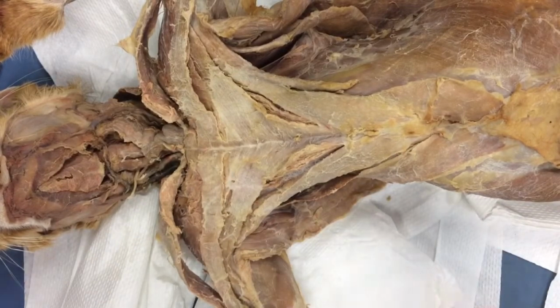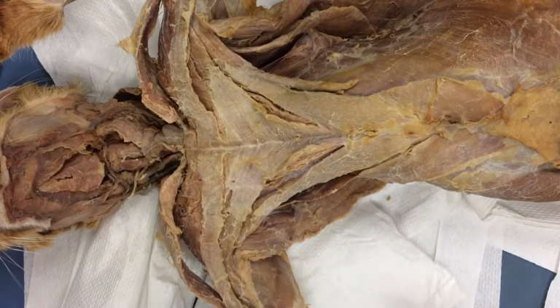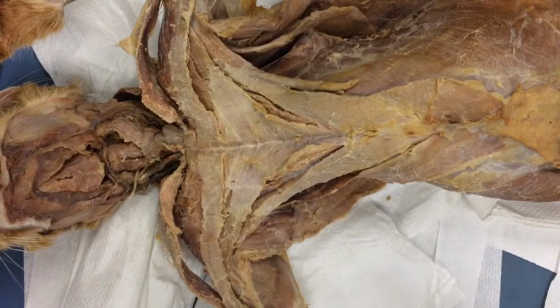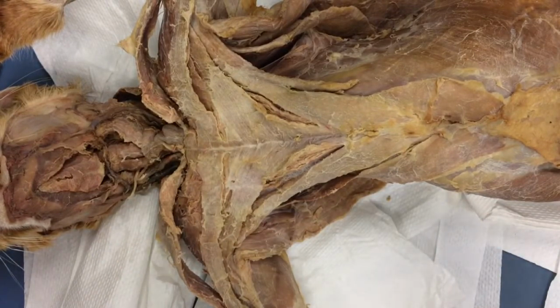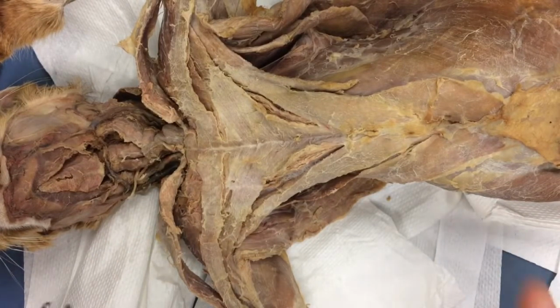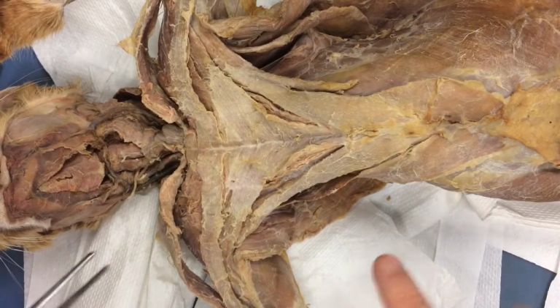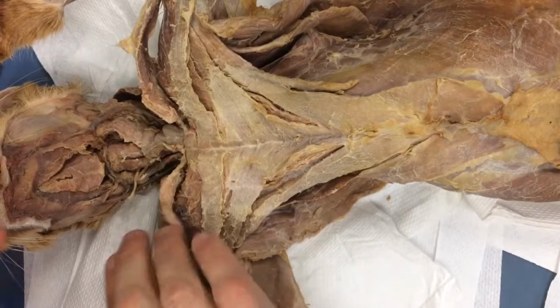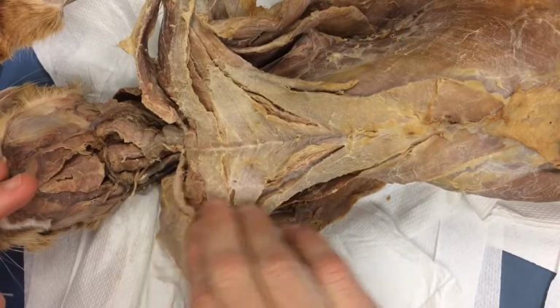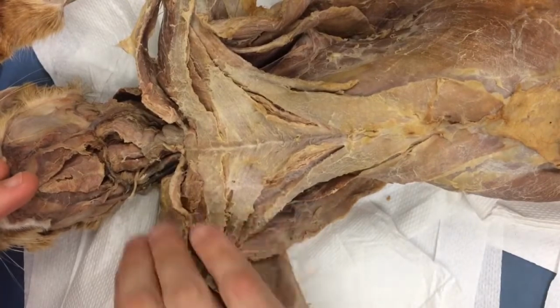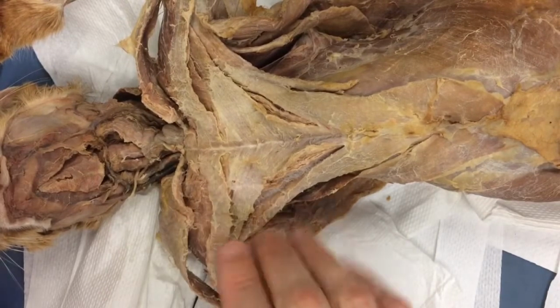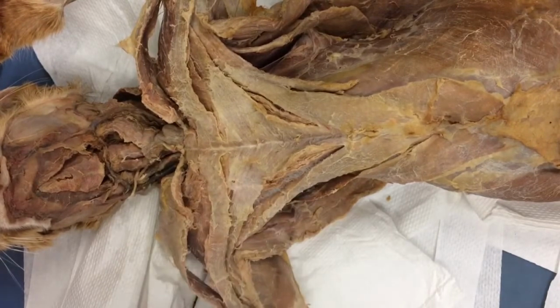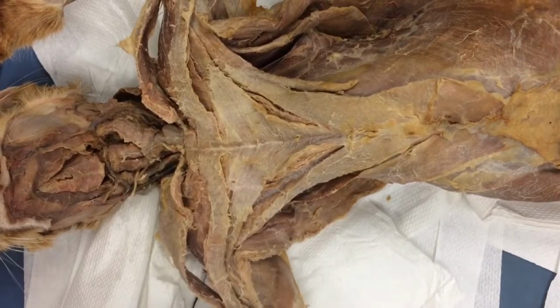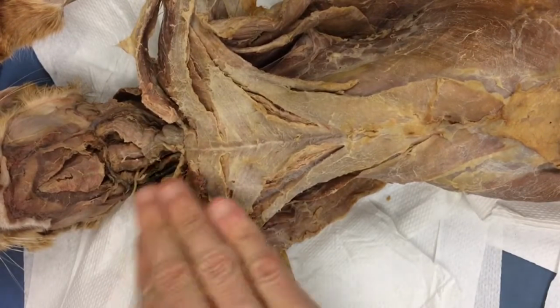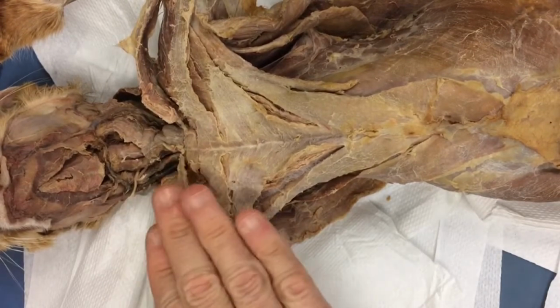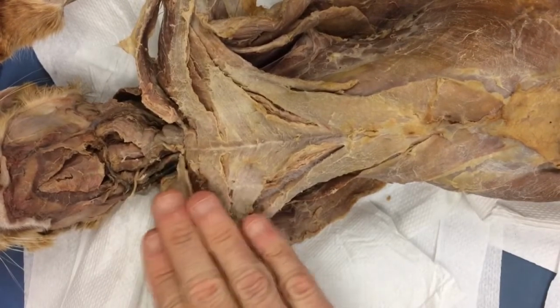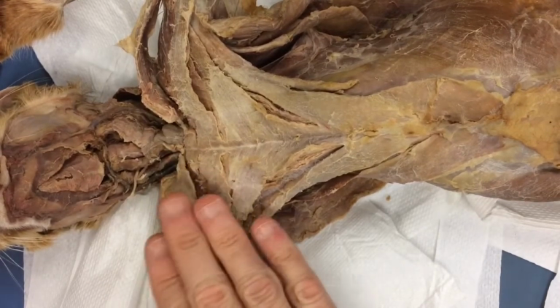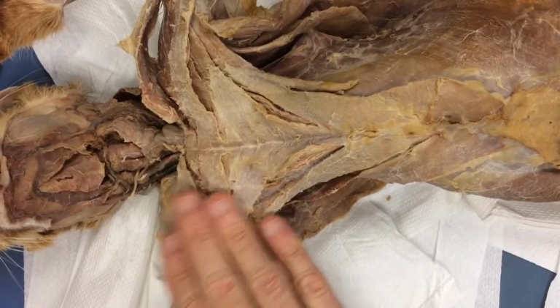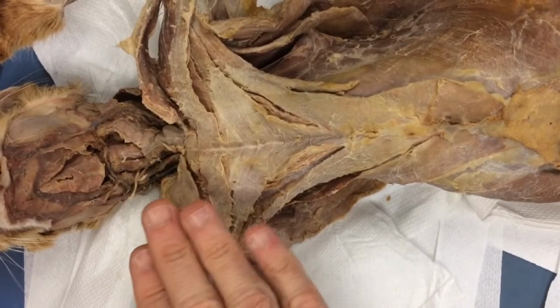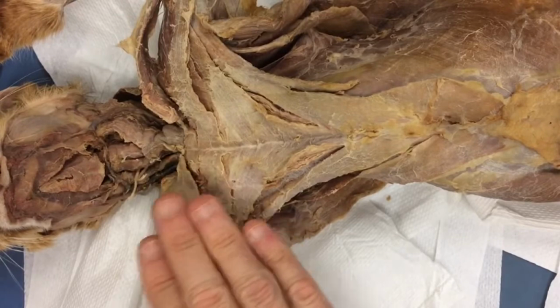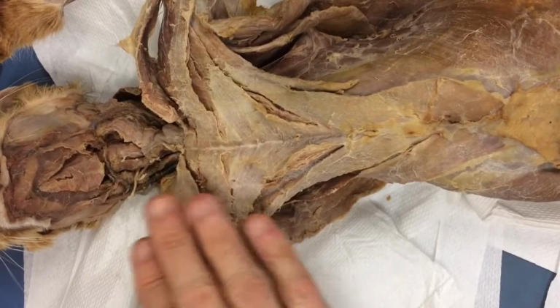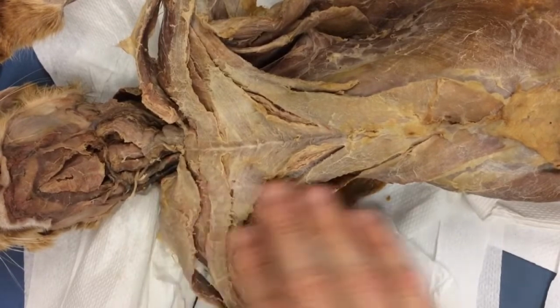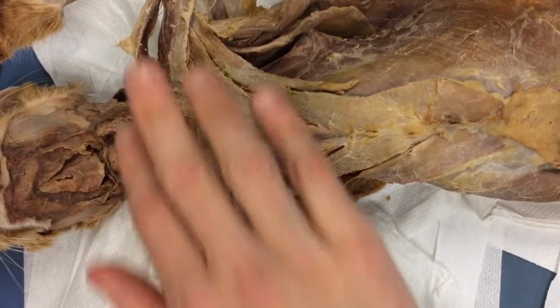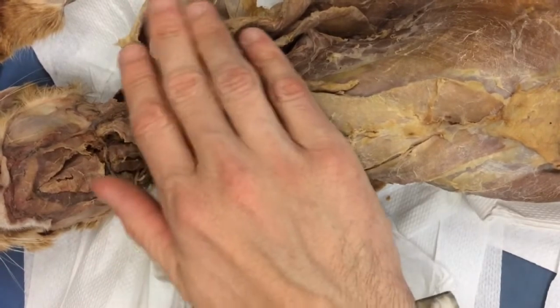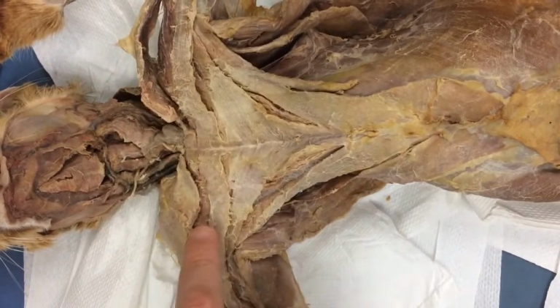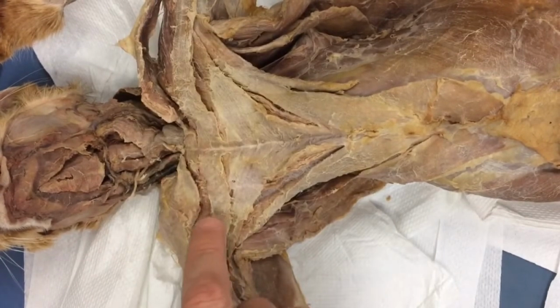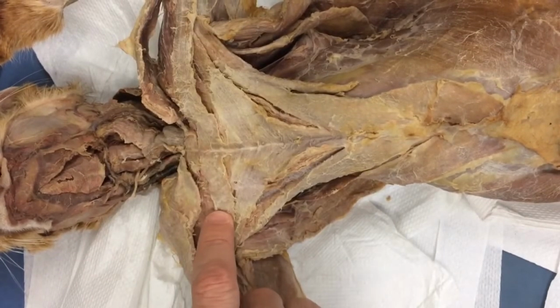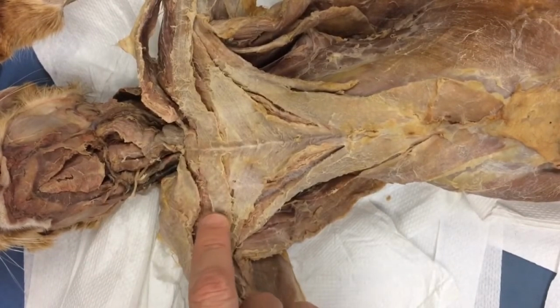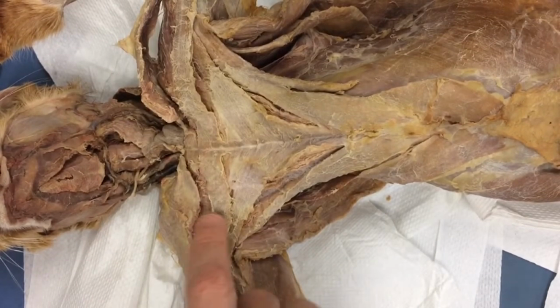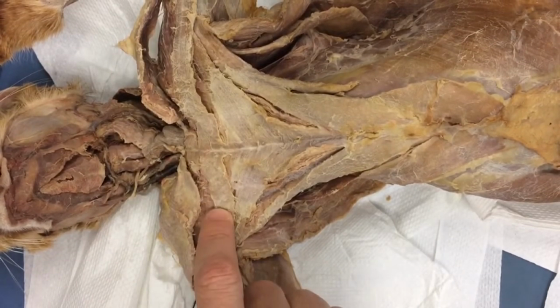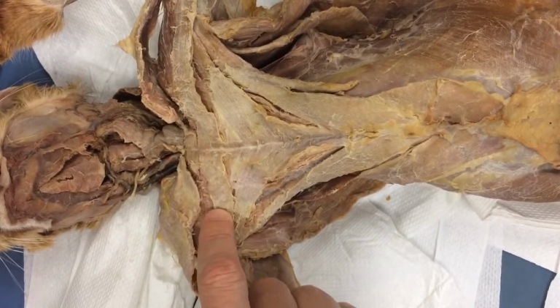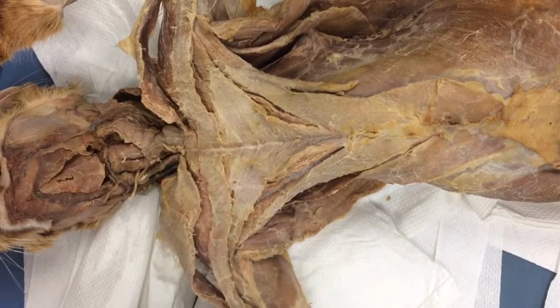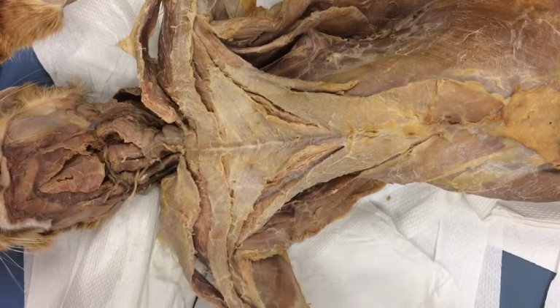Now, to do deep chest, please be advised all of the muscles have to be done on one side. So on Derek's cat here, we're going to dissect the deep chest only on the right, never on the left, just right here. Got it? Got it. Good.